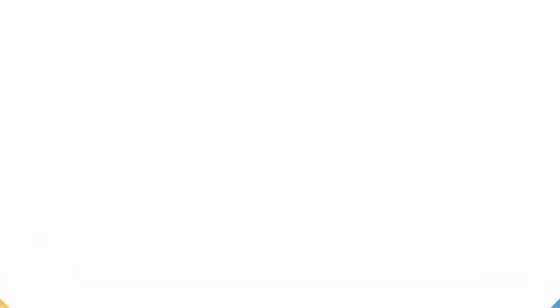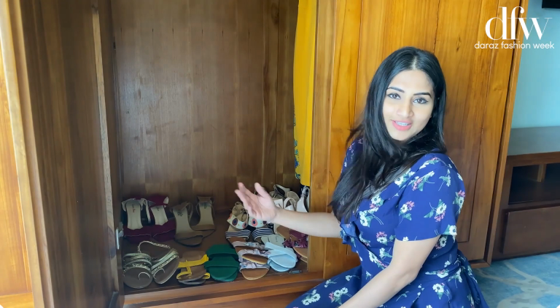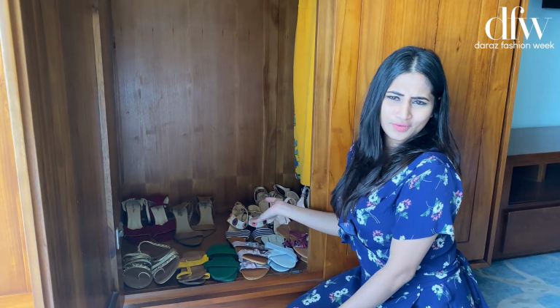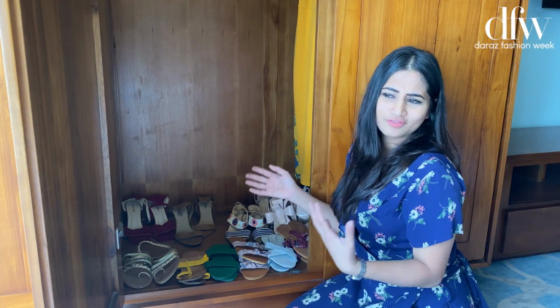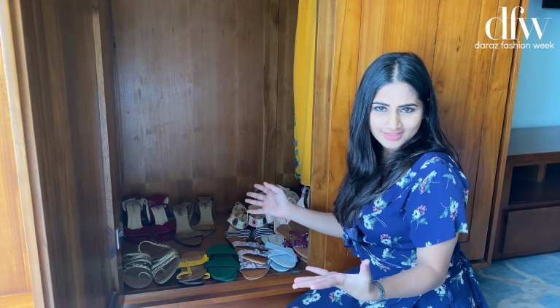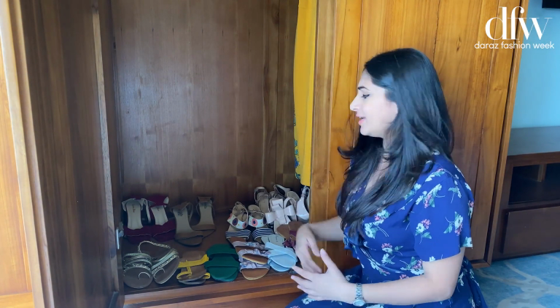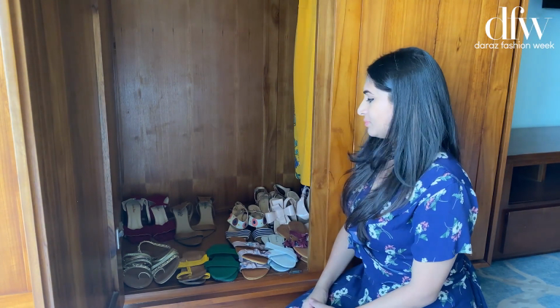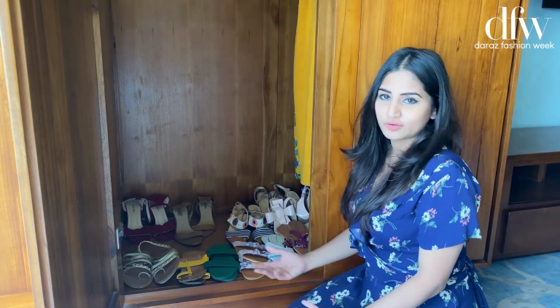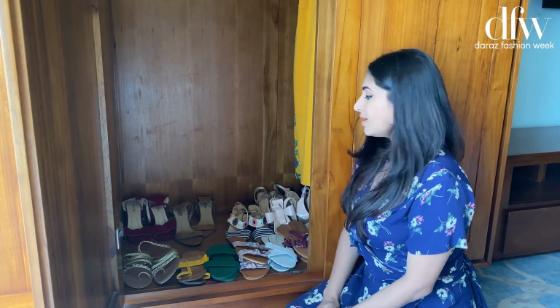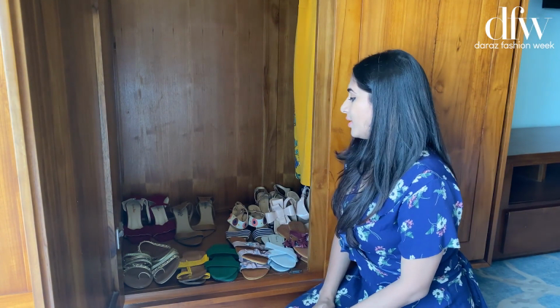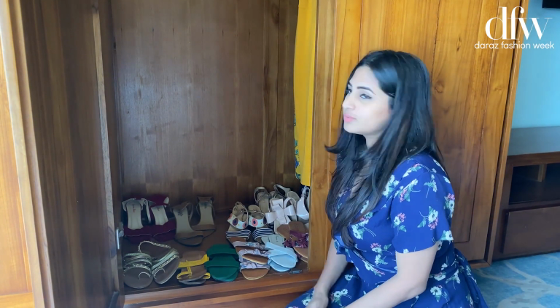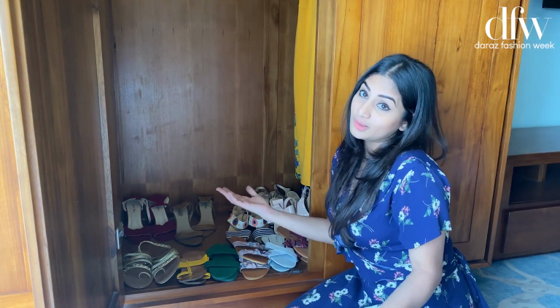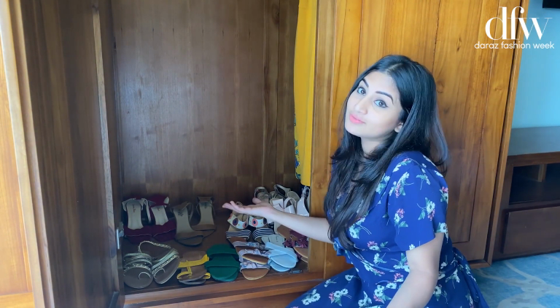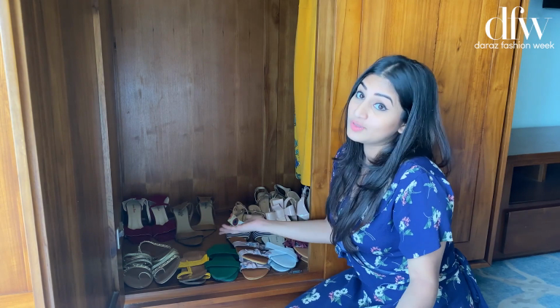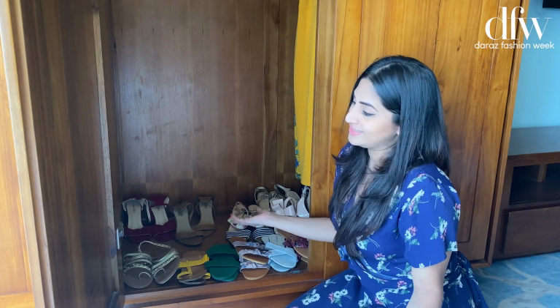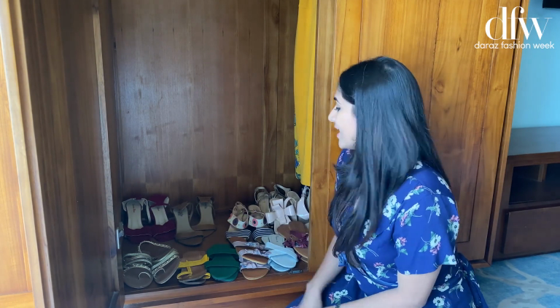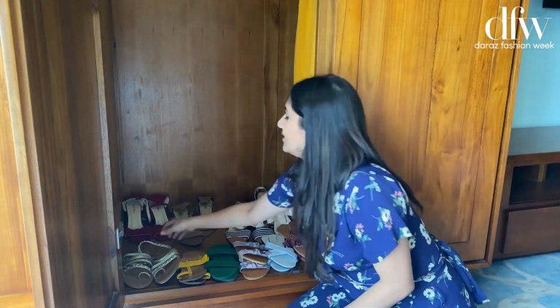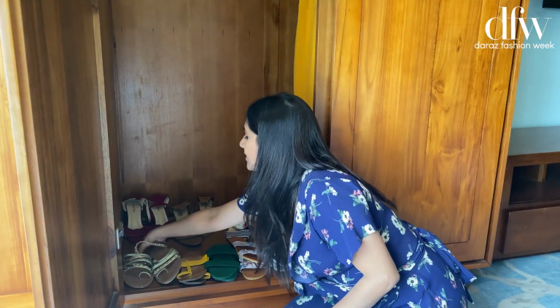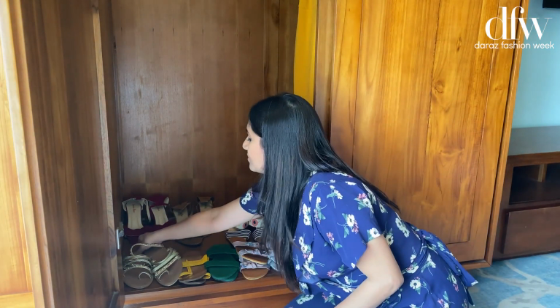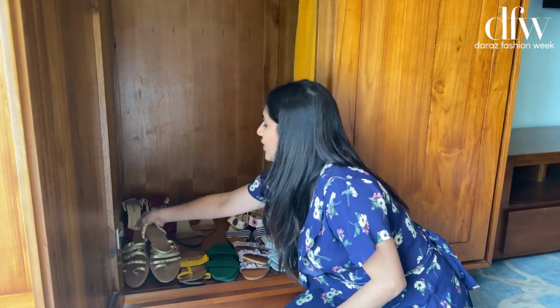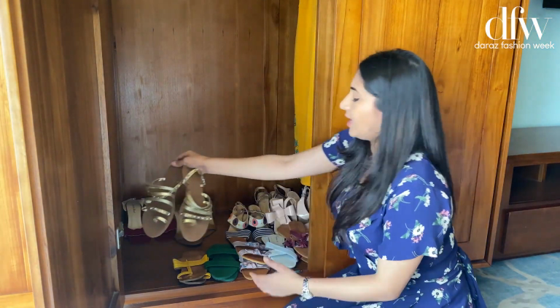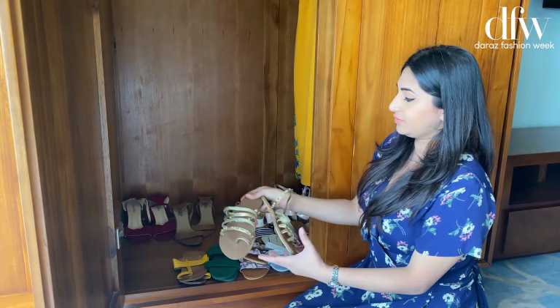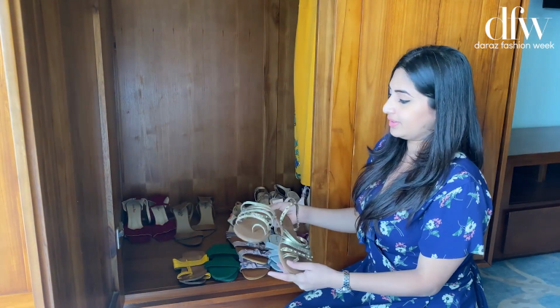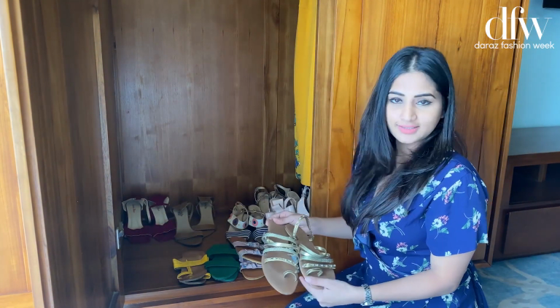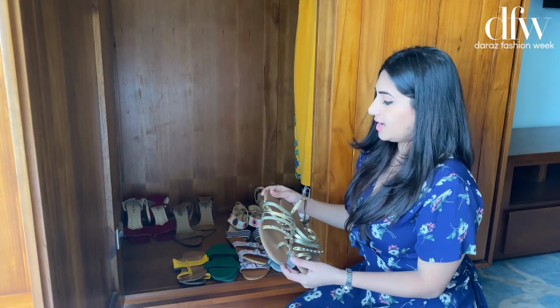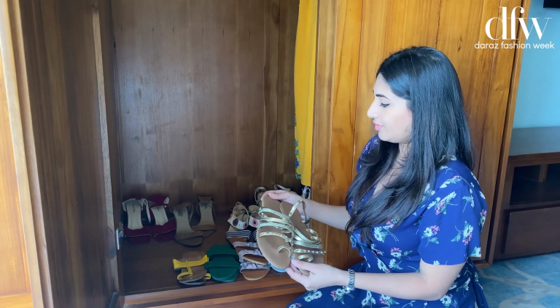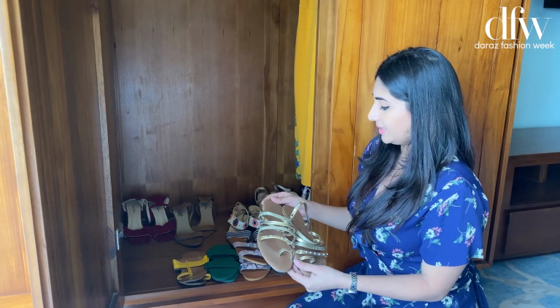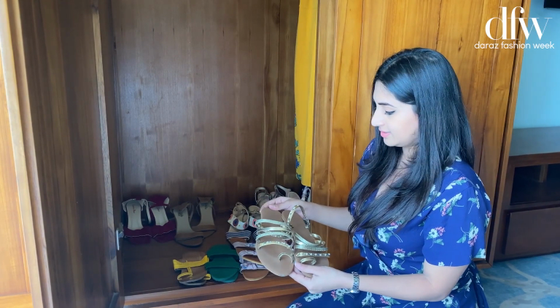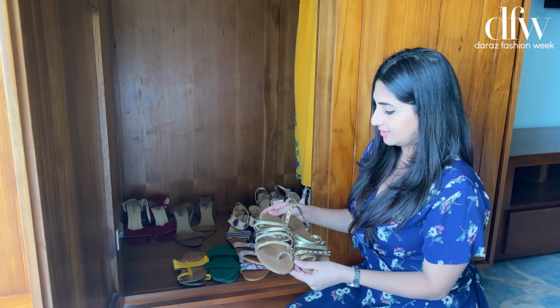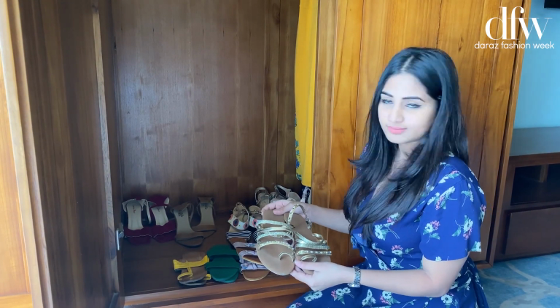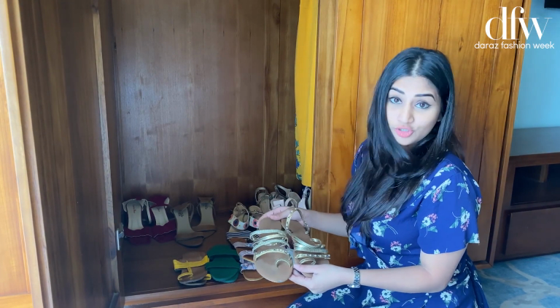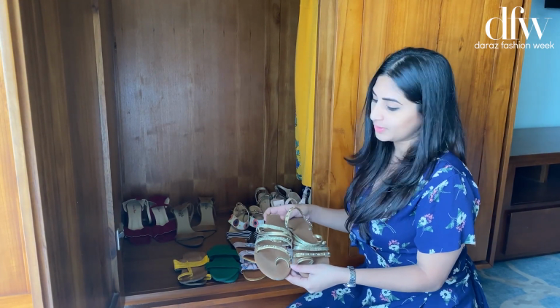And these are a few of the flats that I wear often with almost all my long dresses. And this is my favorite out of my flats.